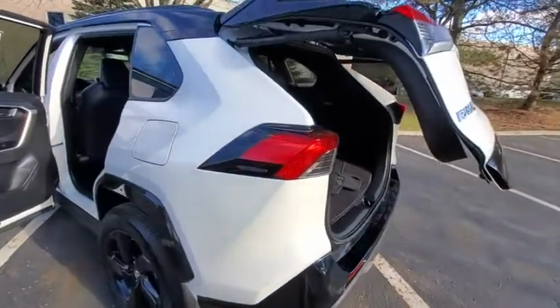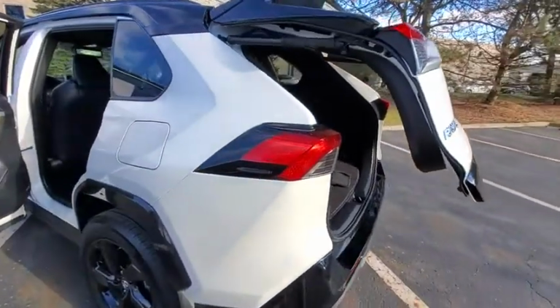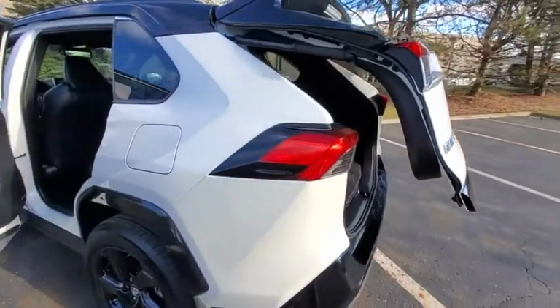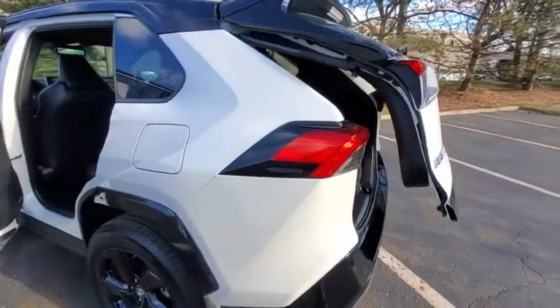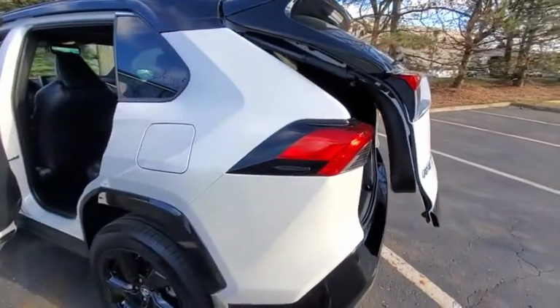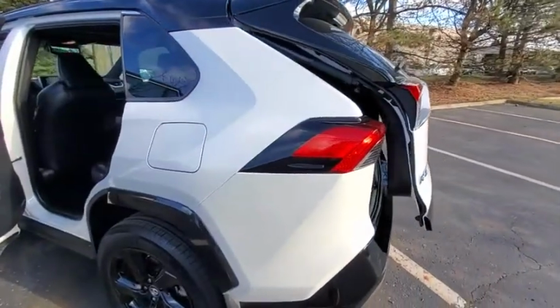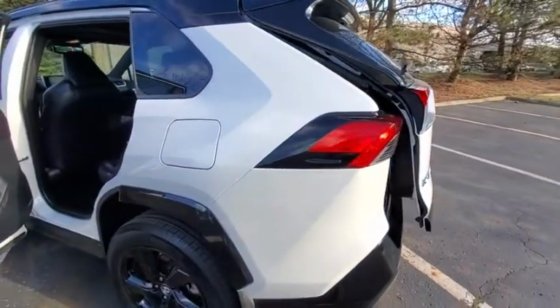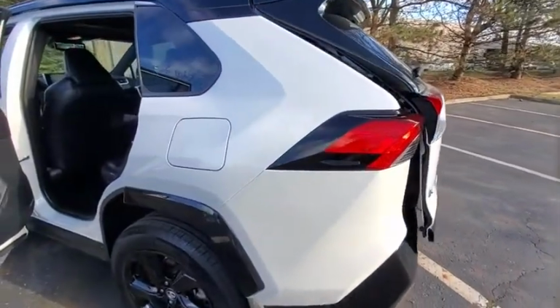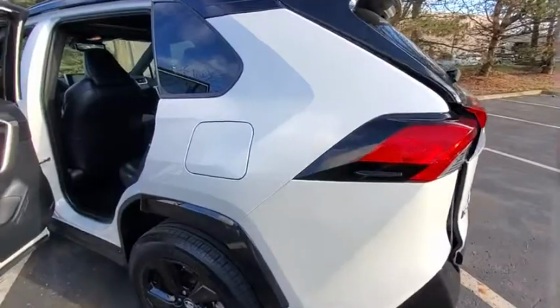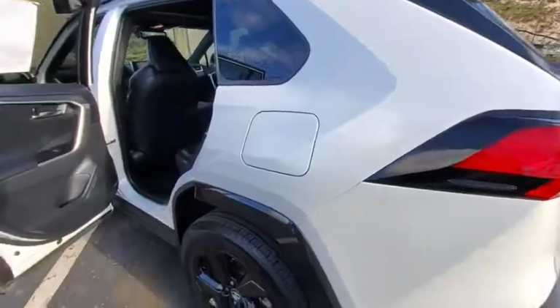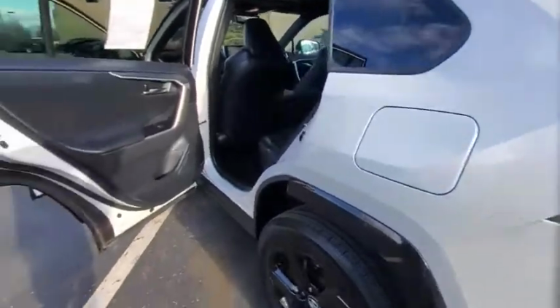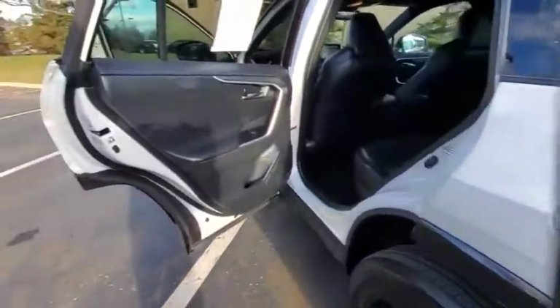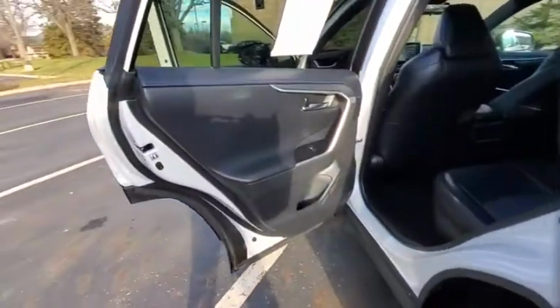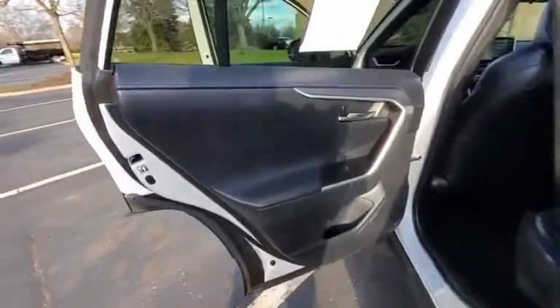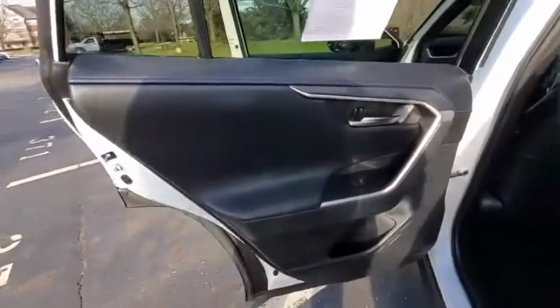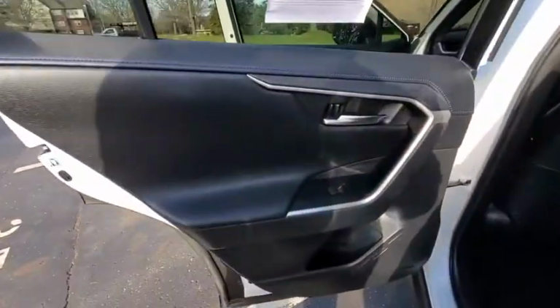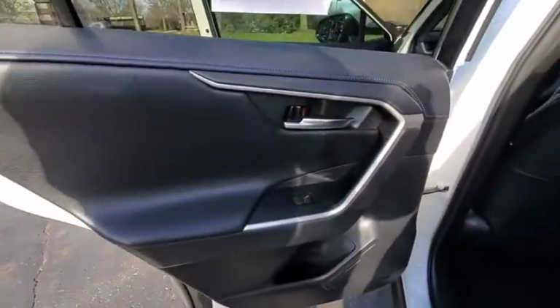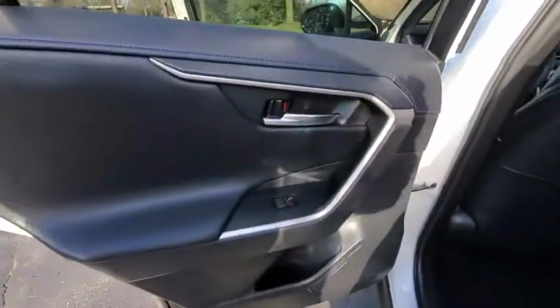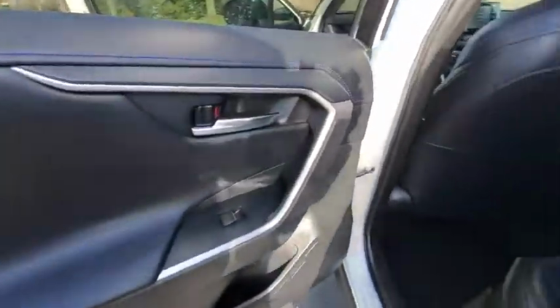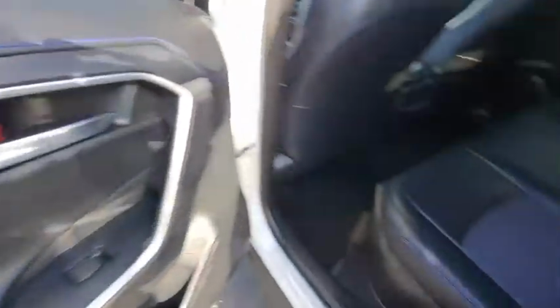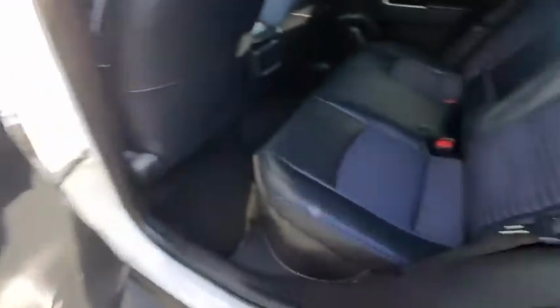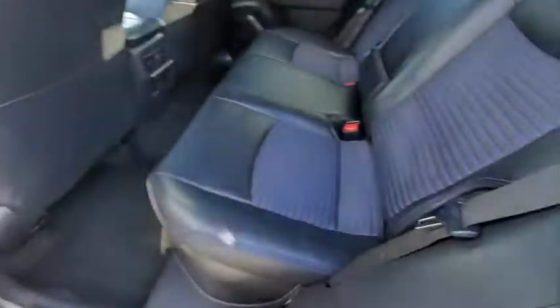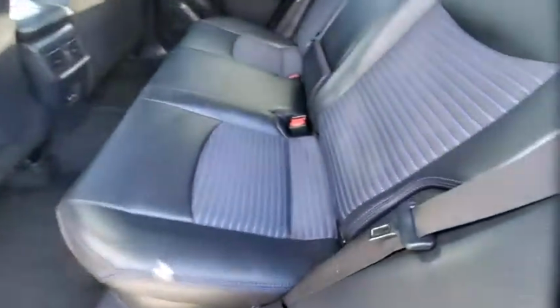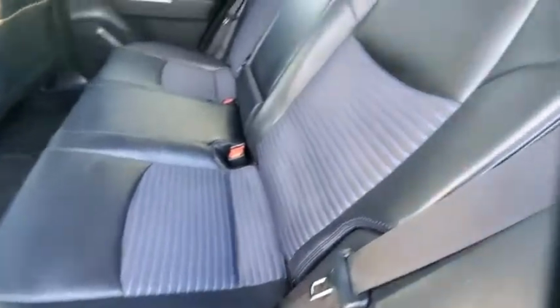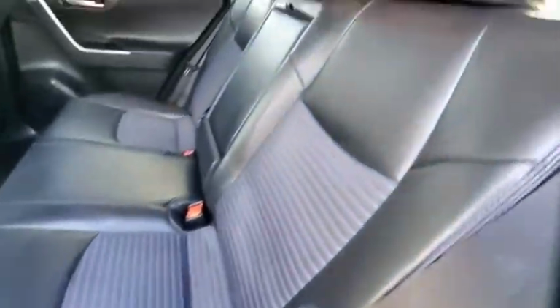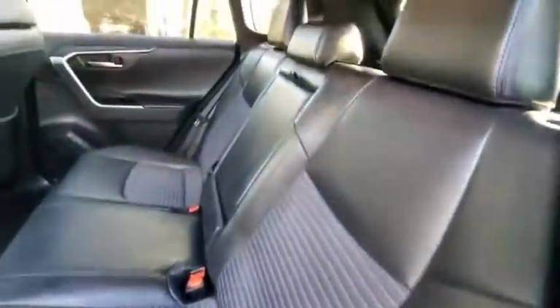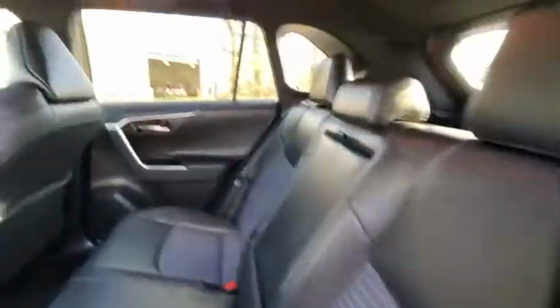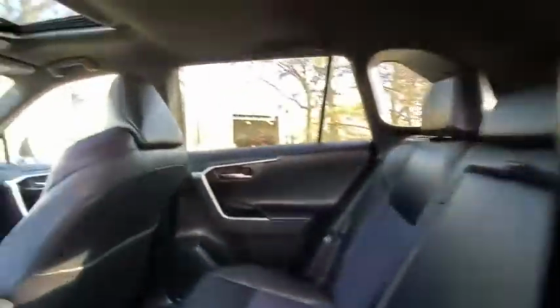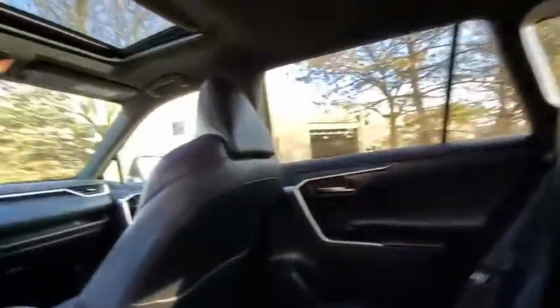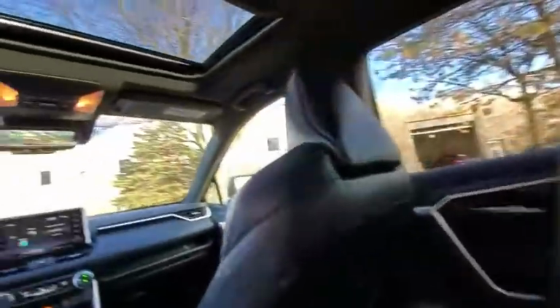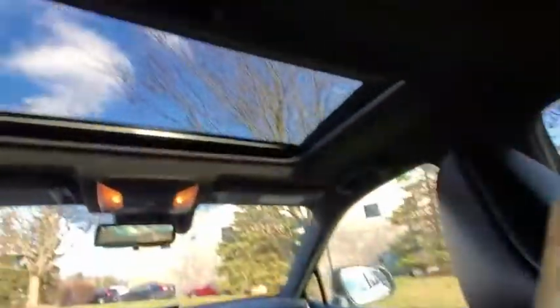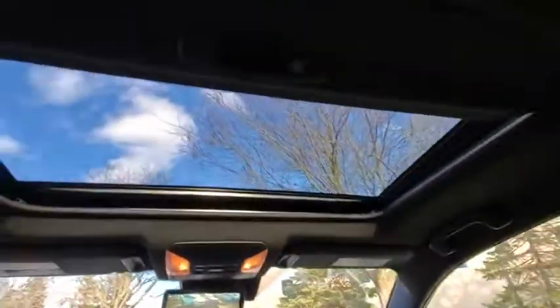Power liftgate, traction control, dual airbags, alloy wheels, power steering, four-wheel disc brakes, fog lights, heated front seats, electronic stability control, trip computer.